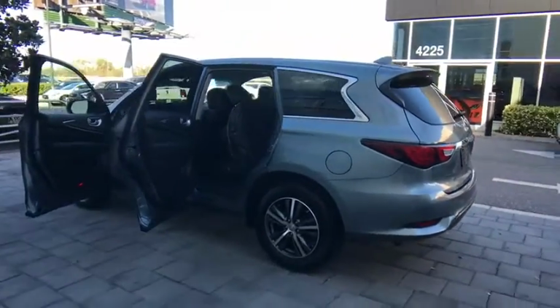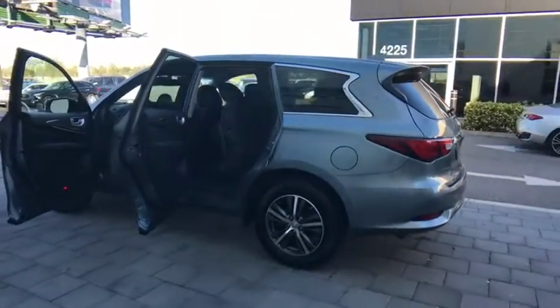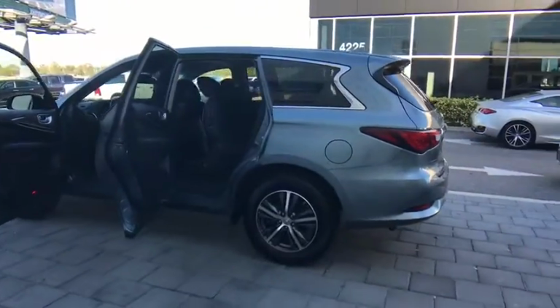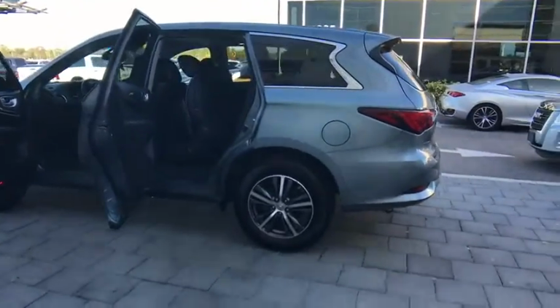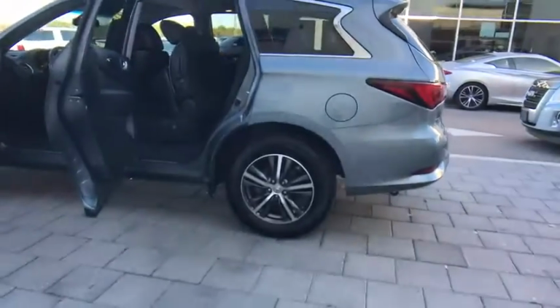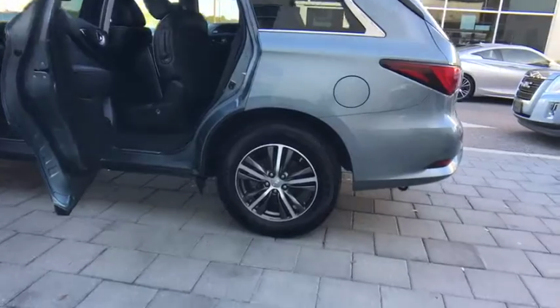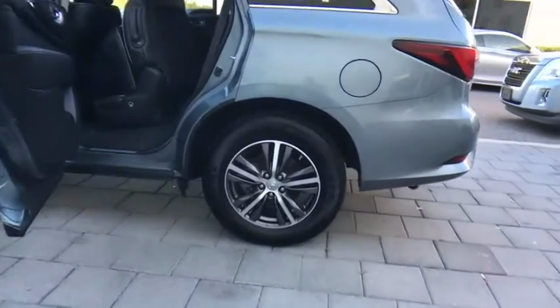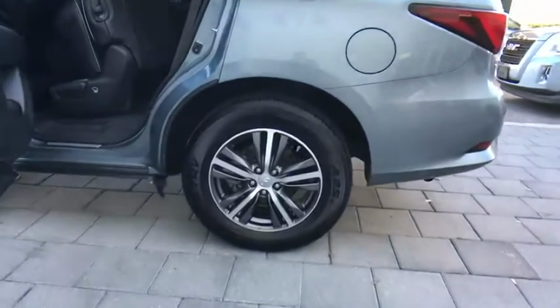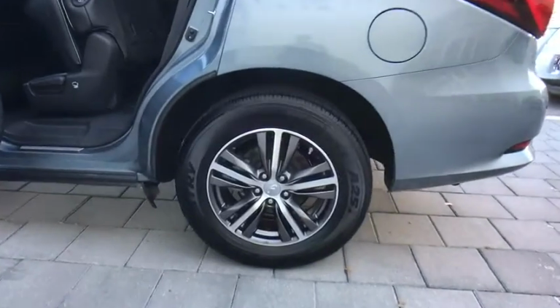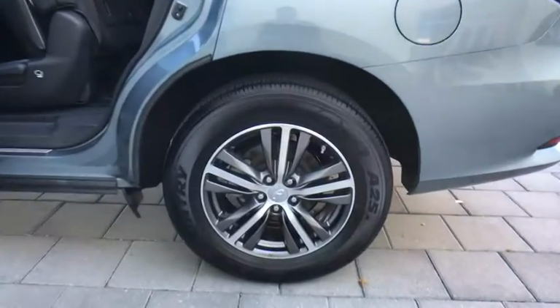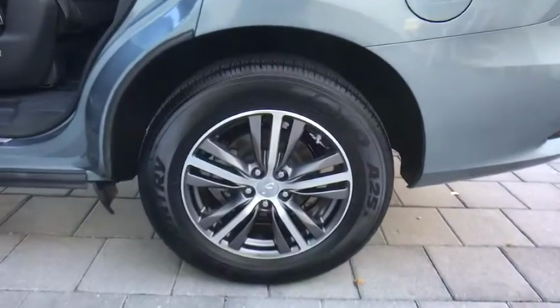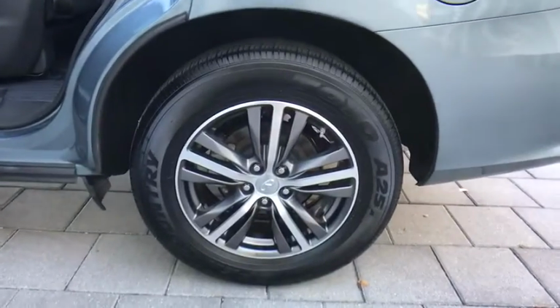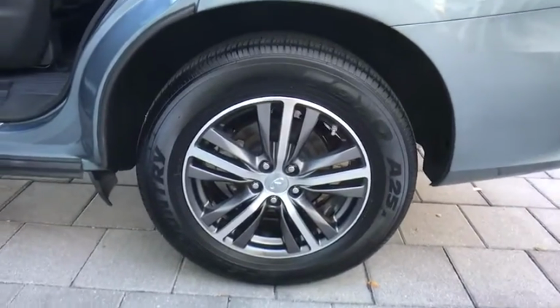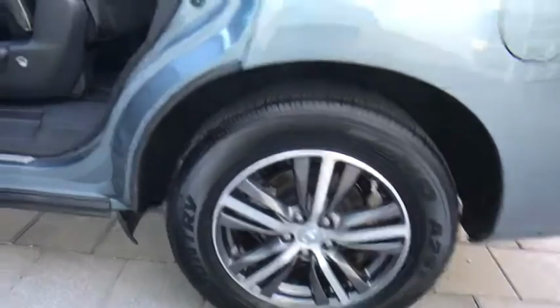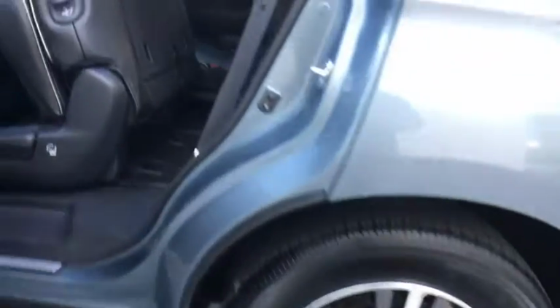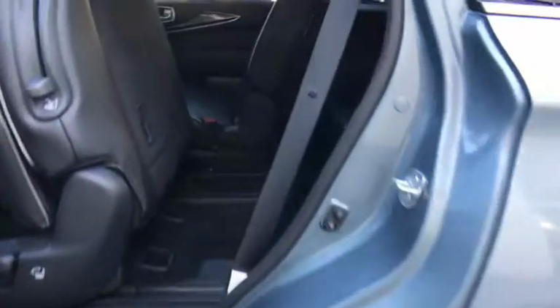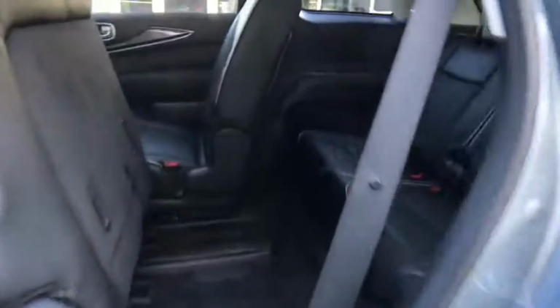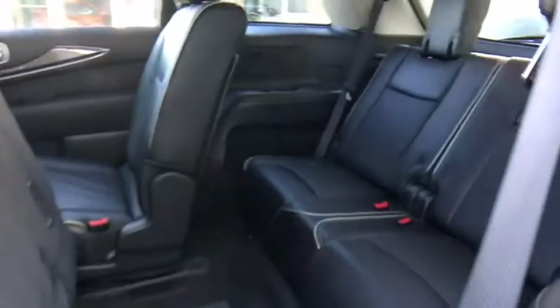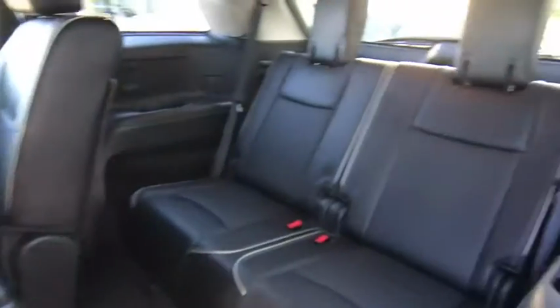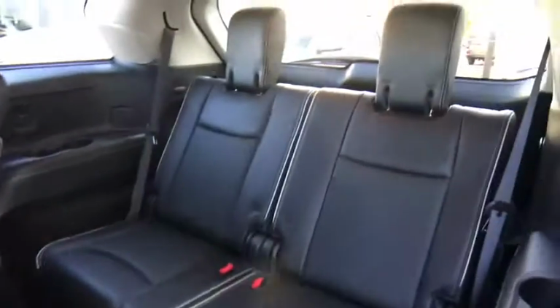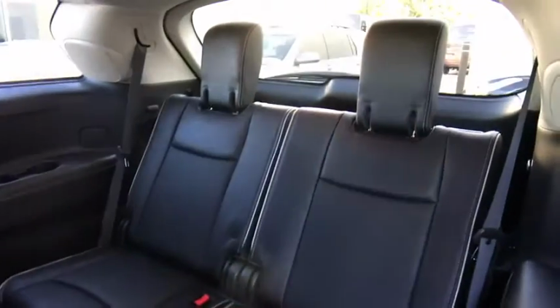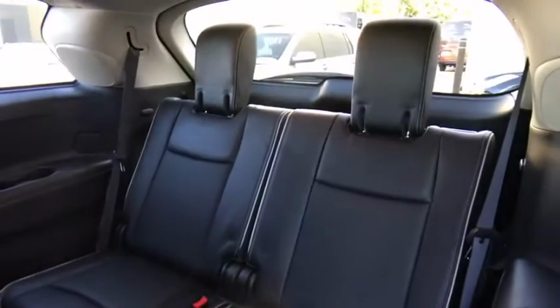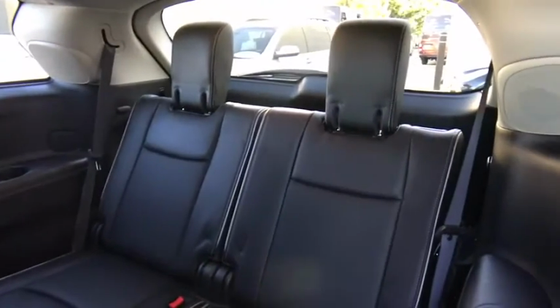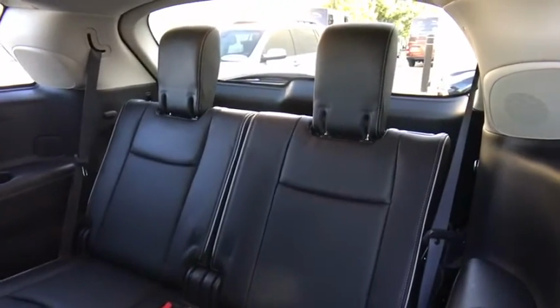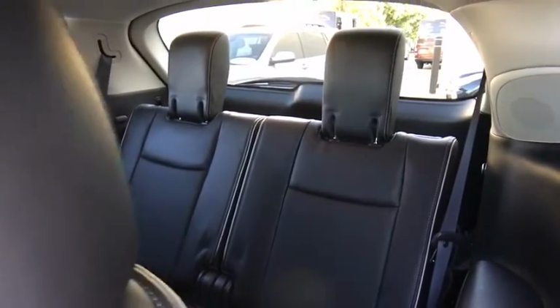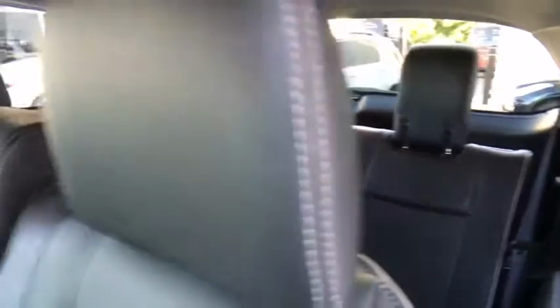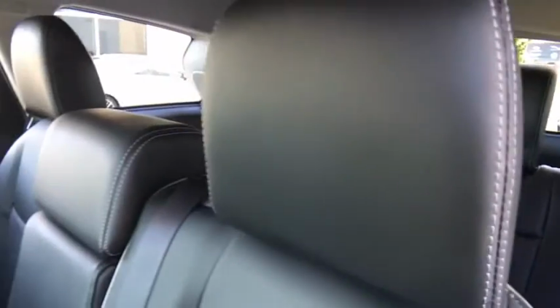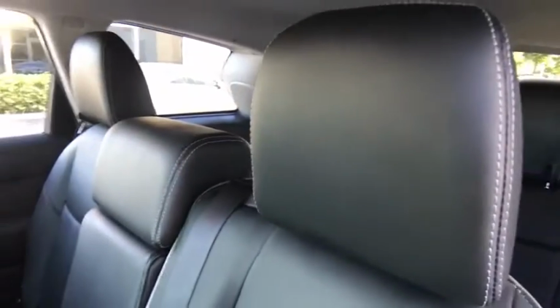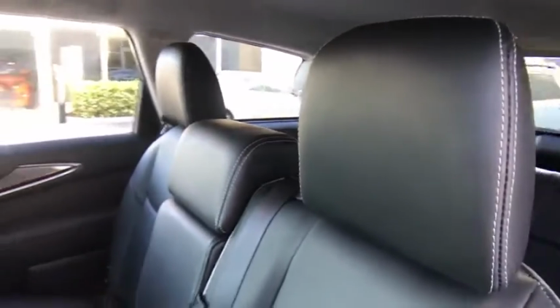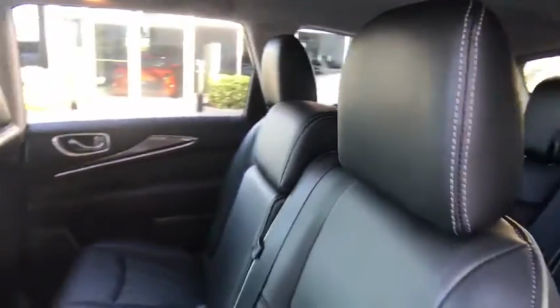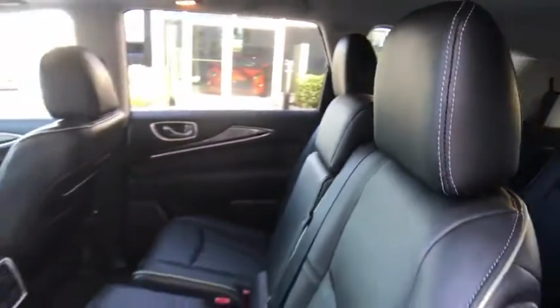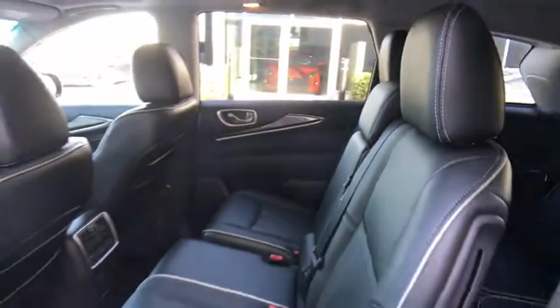Stability control, traction control, keyless entry, steering wheel audio control, anti-lock braking system, power liftgate, power passenger seat, backup camera, leather-wrapped steering wheel, Bluetooth, adjustable steering wheel, power steering.